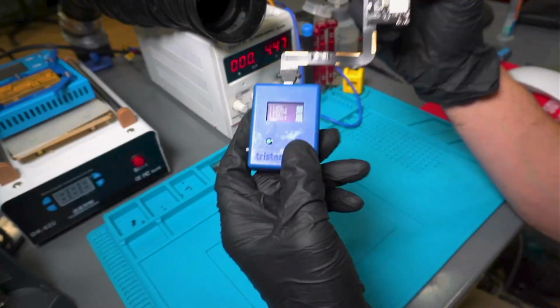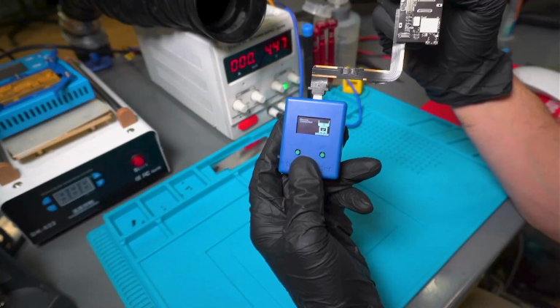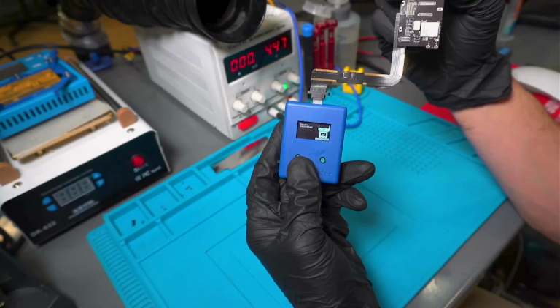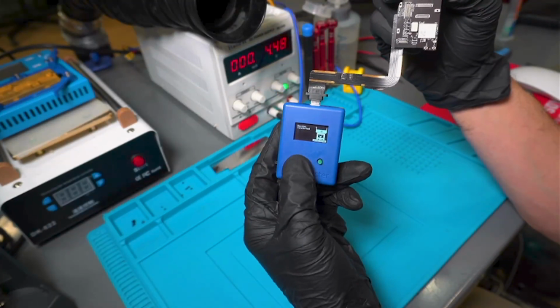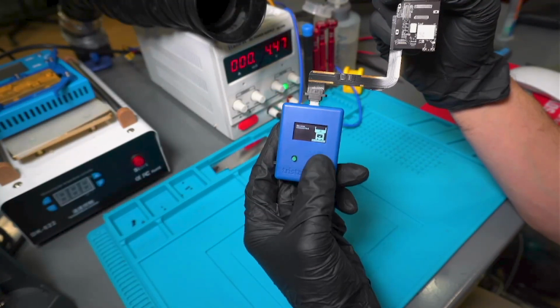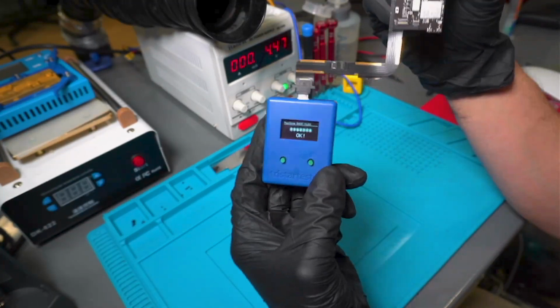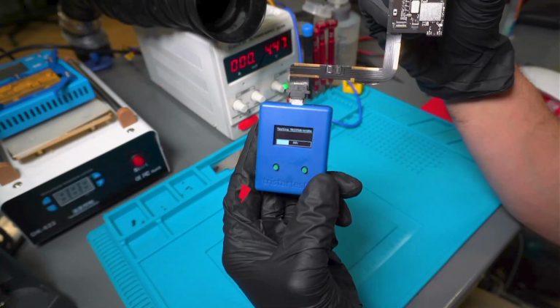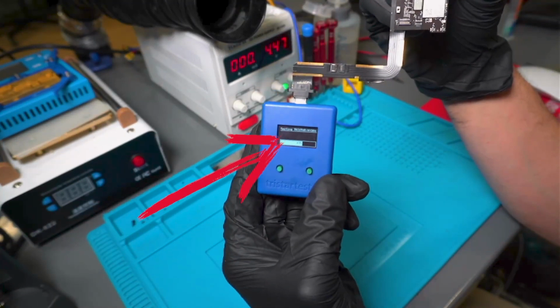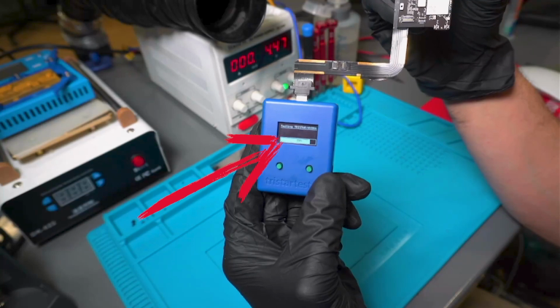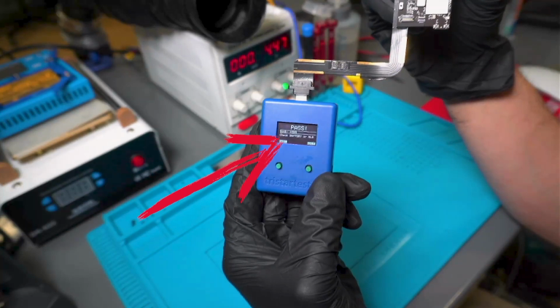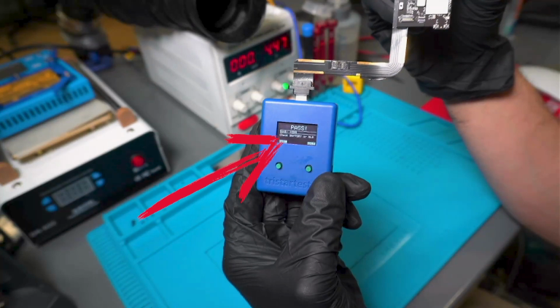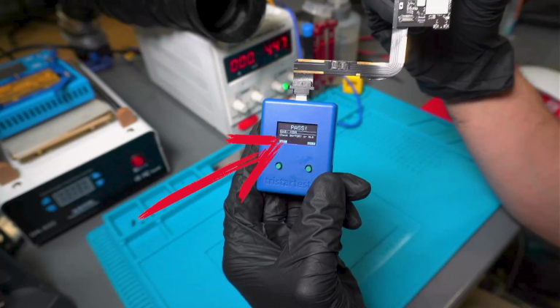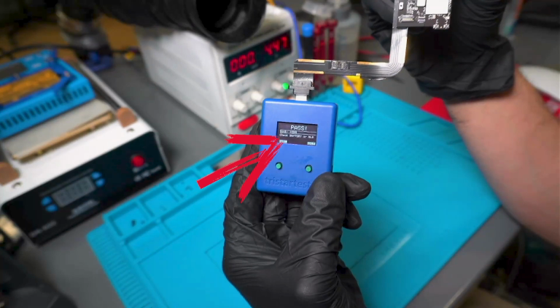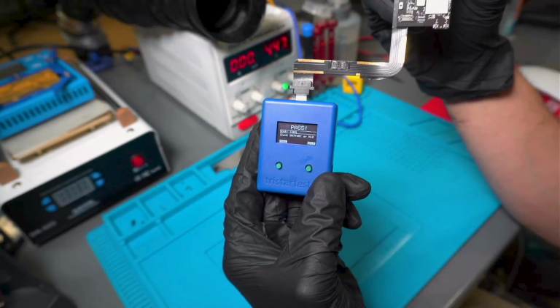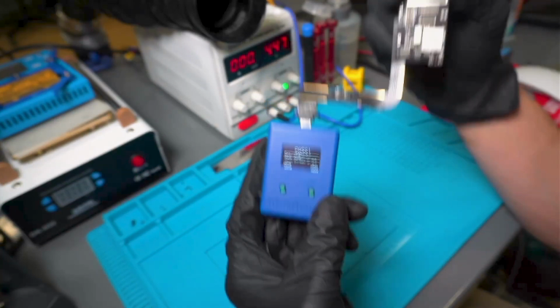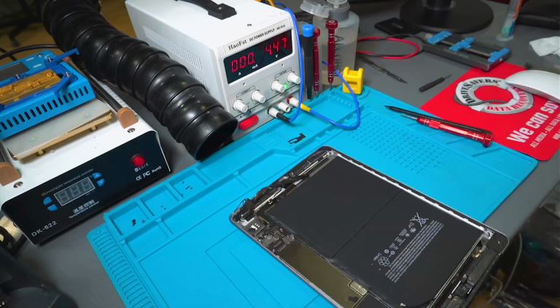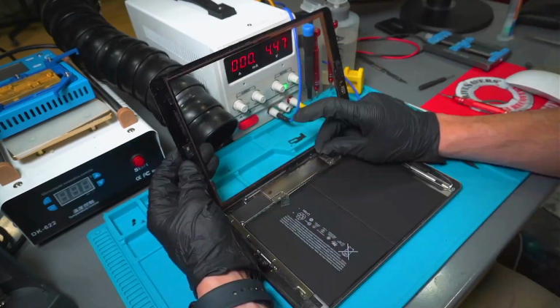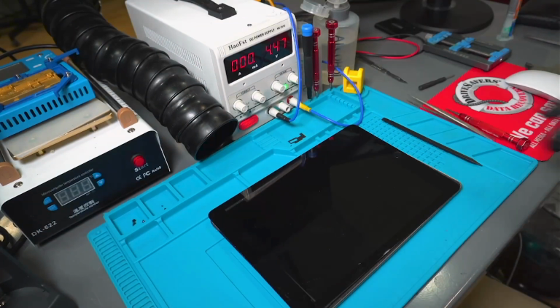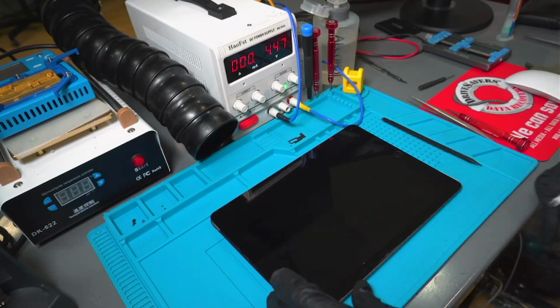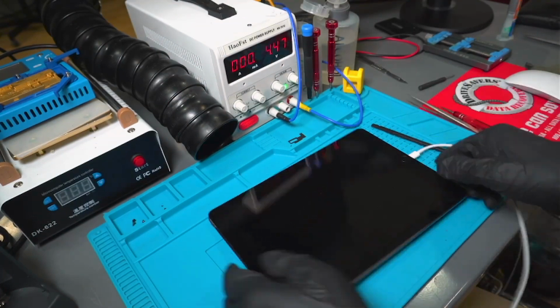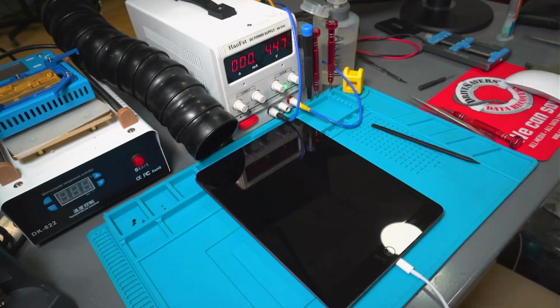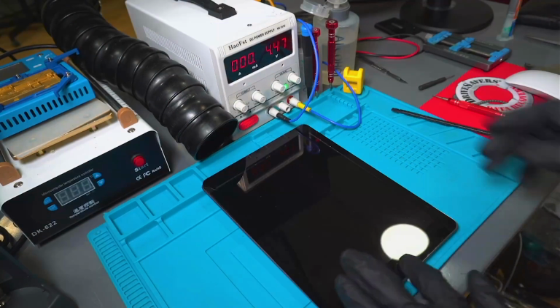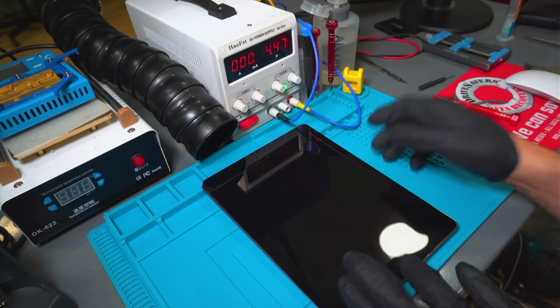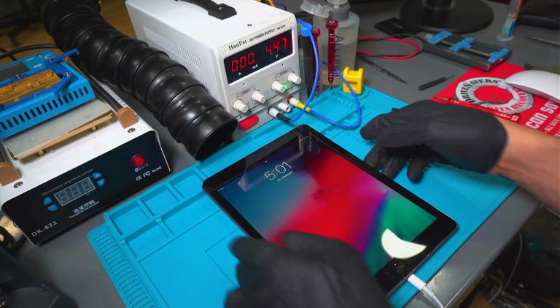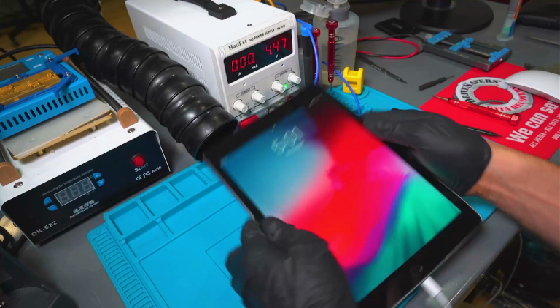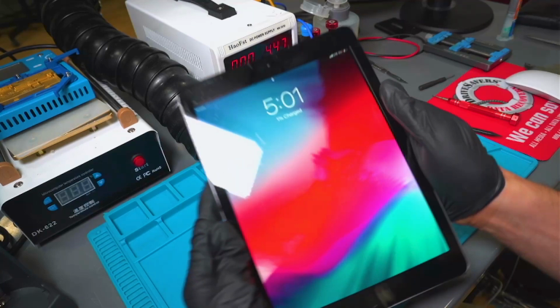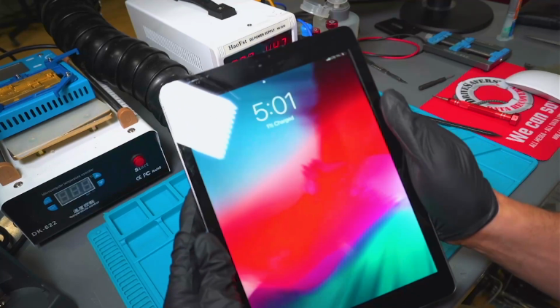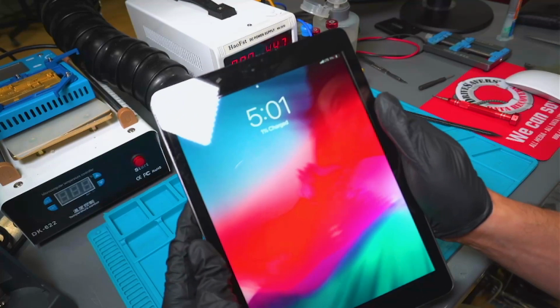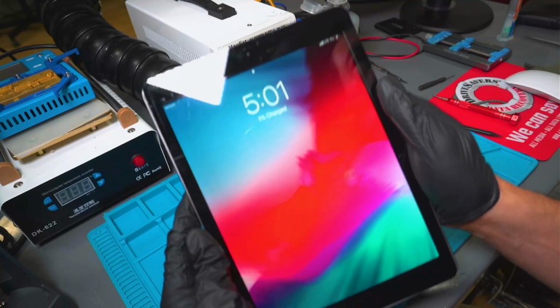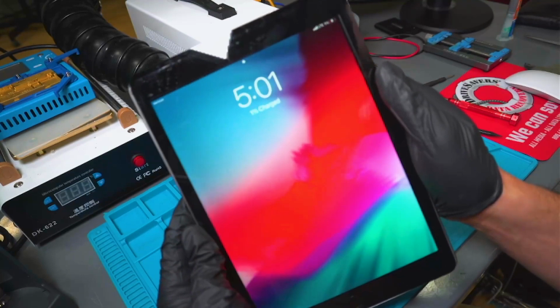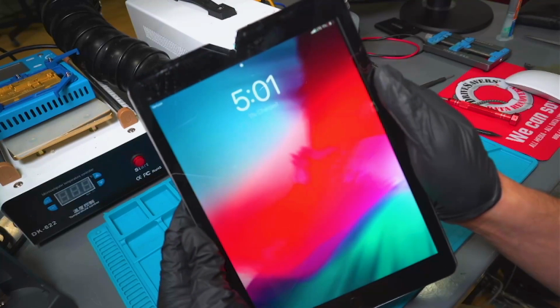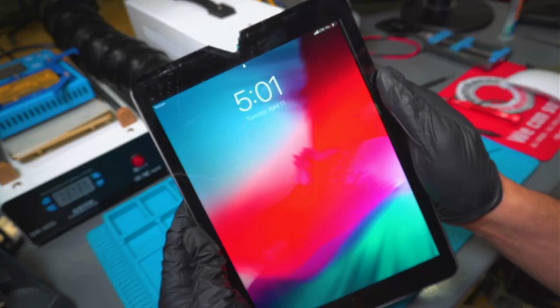We test with our diagnostic tool one more time, and now that it has passed, we build the tablet, connect the charger, and as you can see, this repair has been successfully completed.